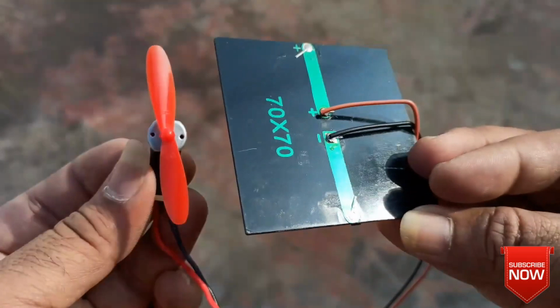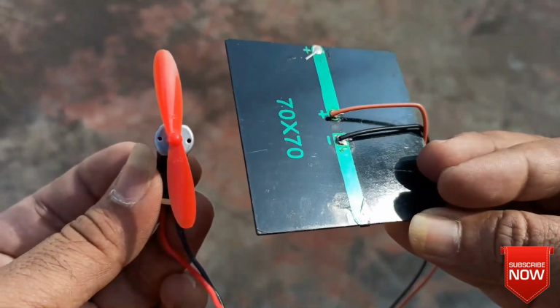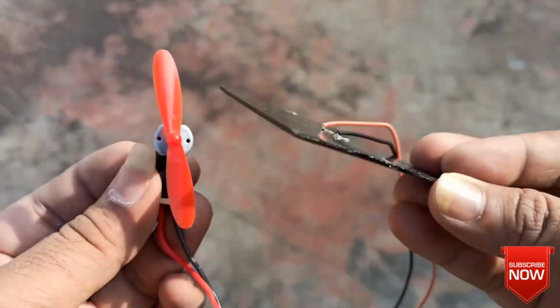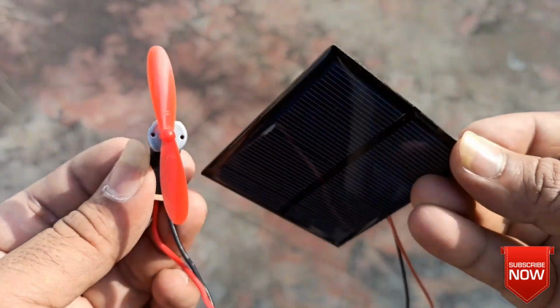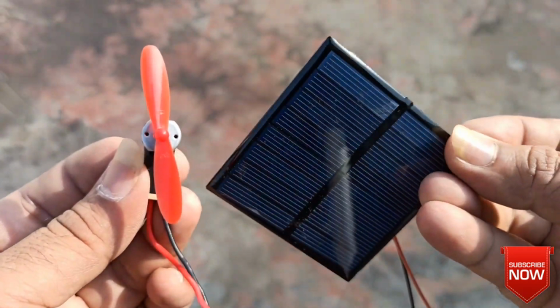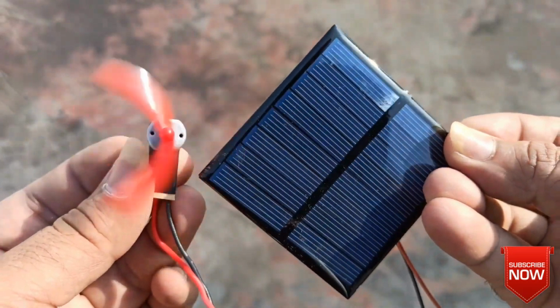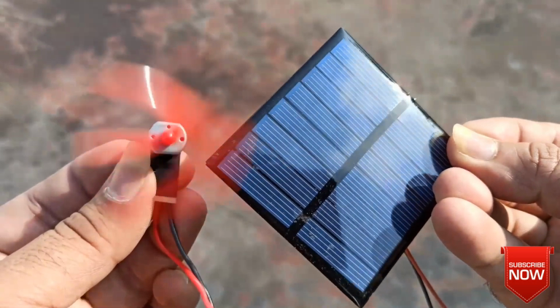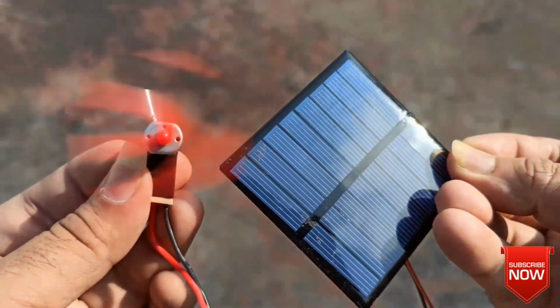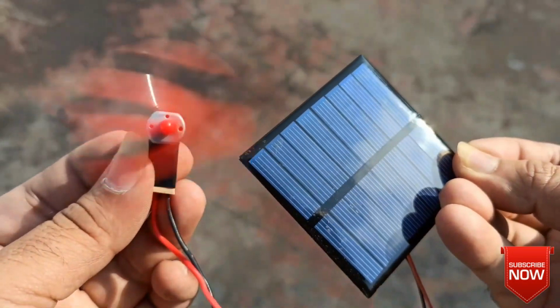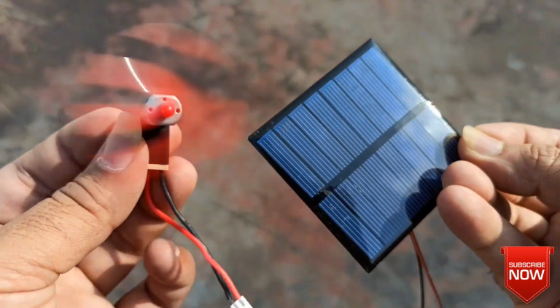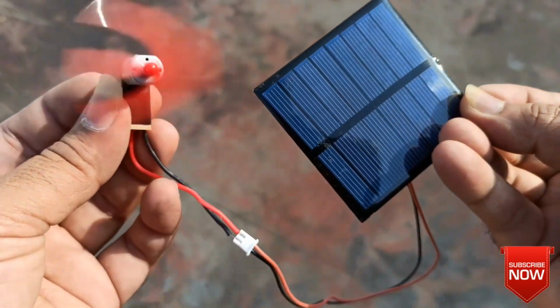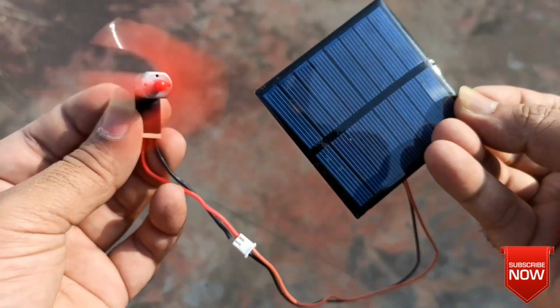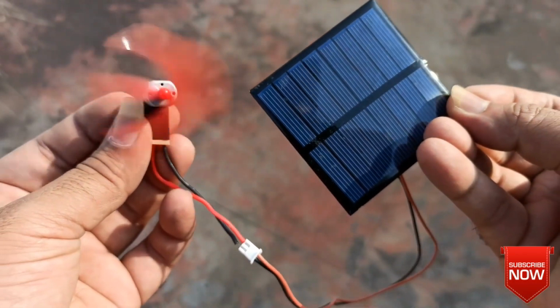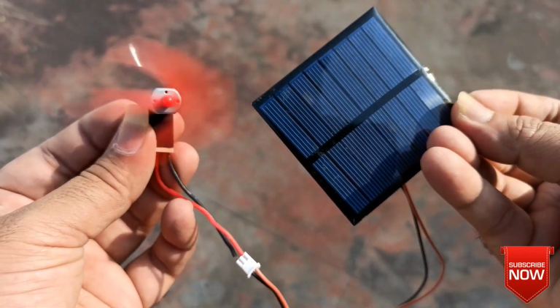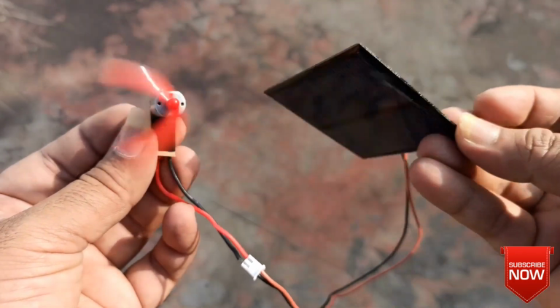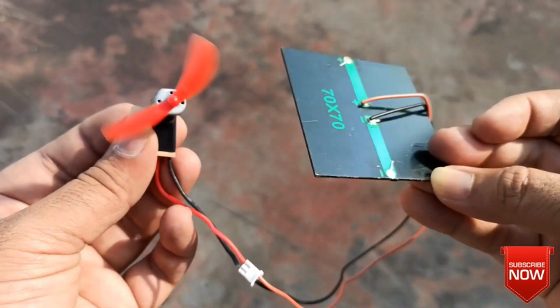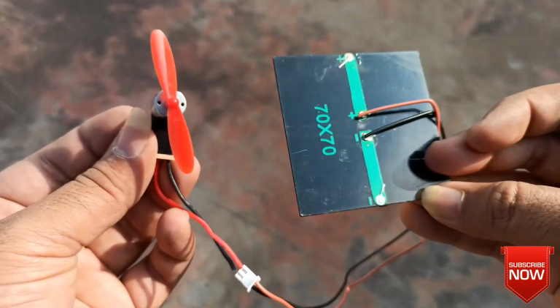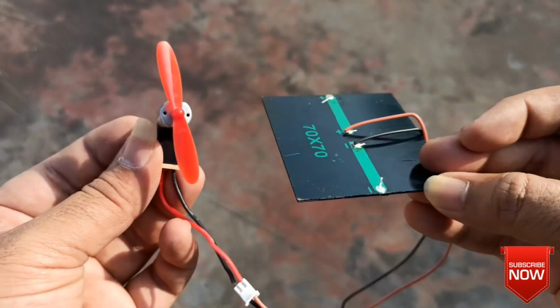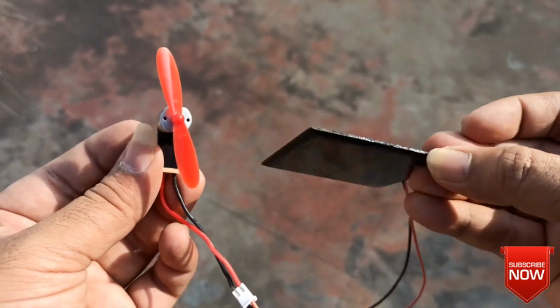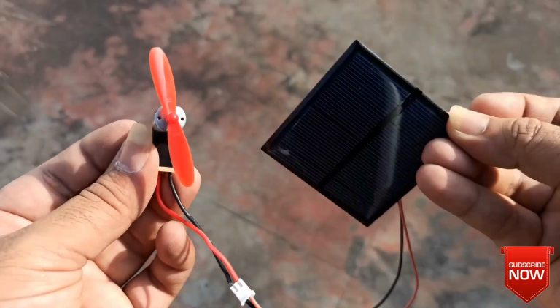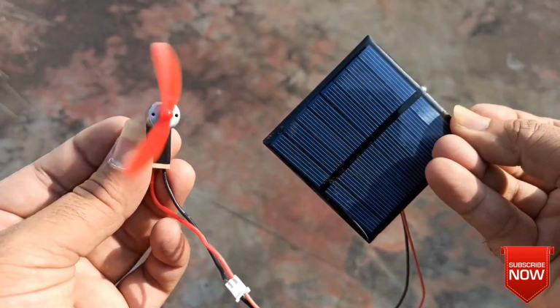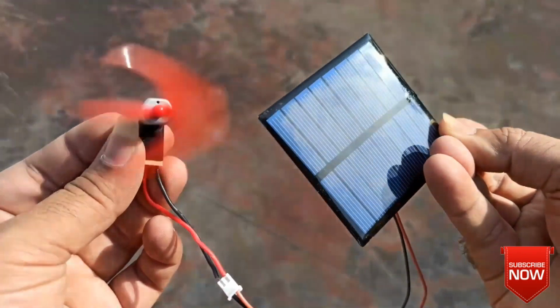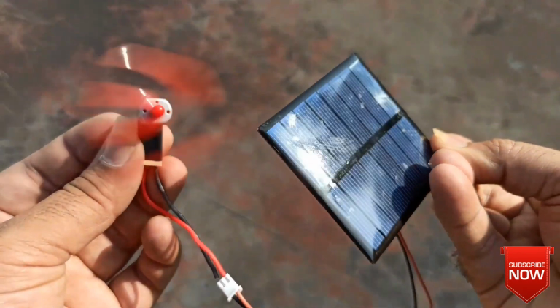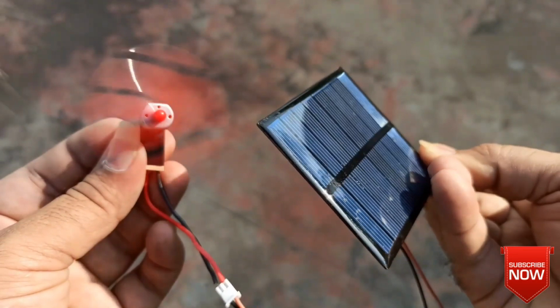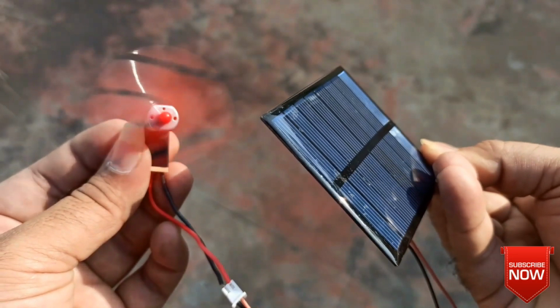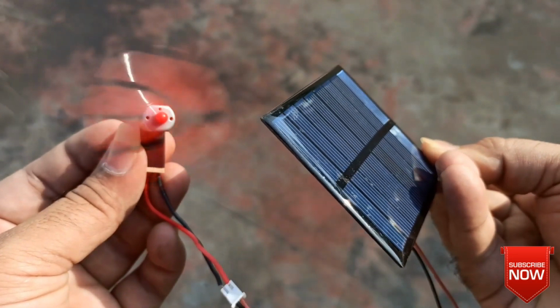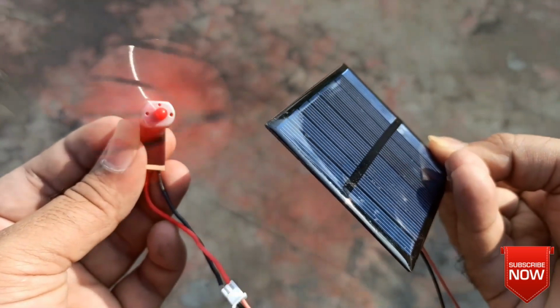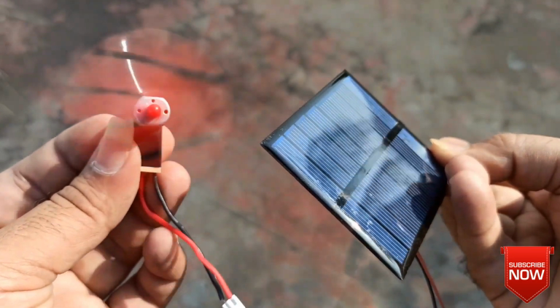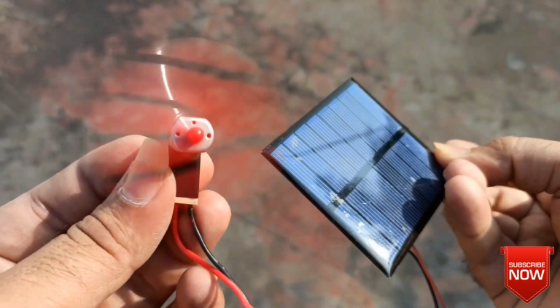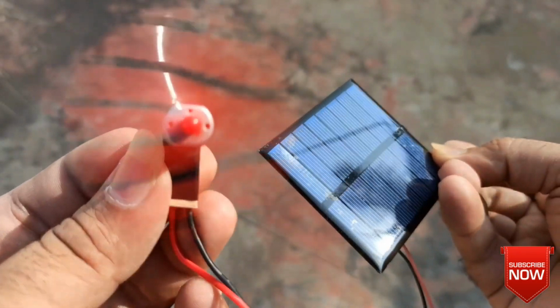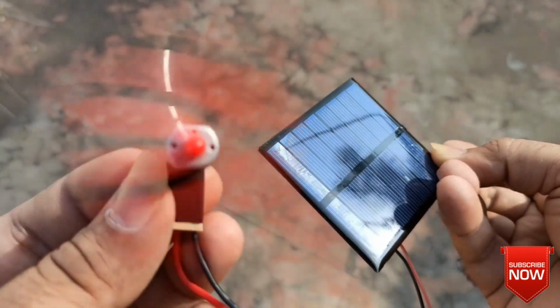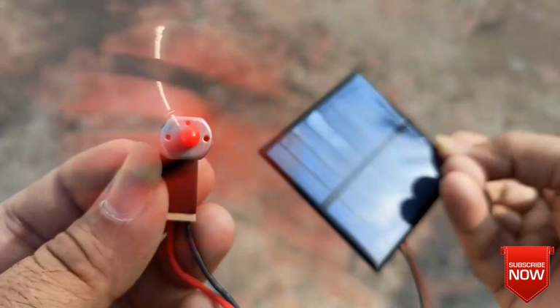In the next video I am going to make a solar car using this solar panel. If you haven't subscribed to my channel yet consider subscribing, and also enable the bell icon so that you will never miss any notifications of my latest videos. Thank you.